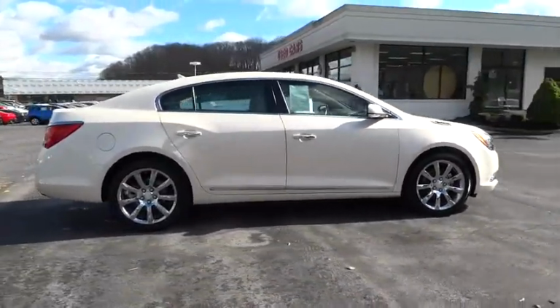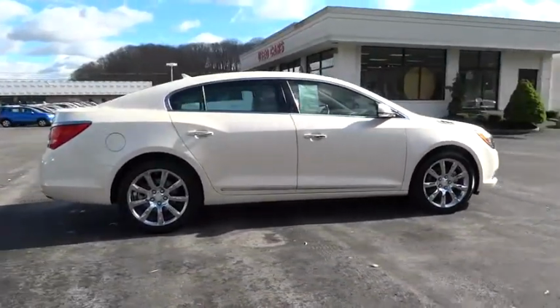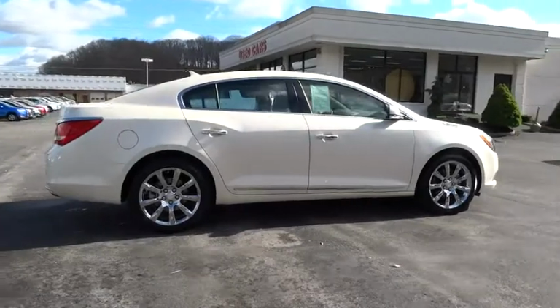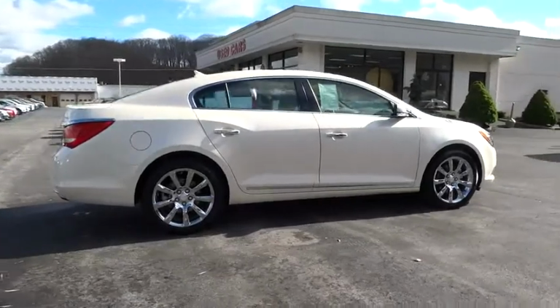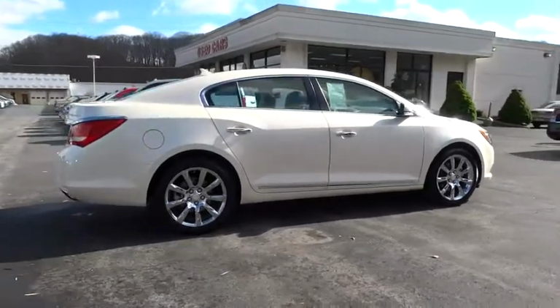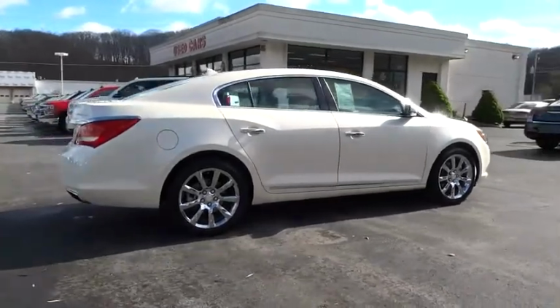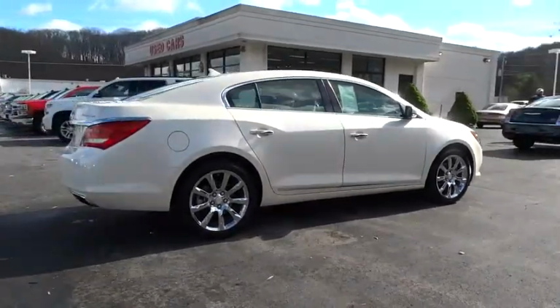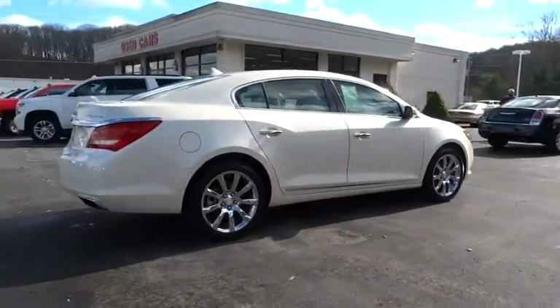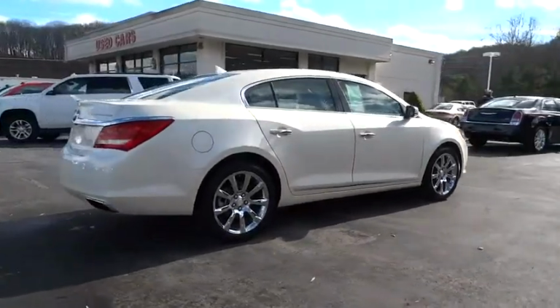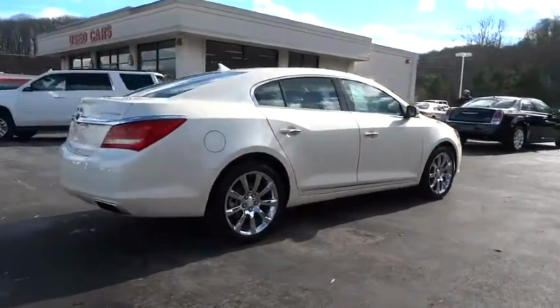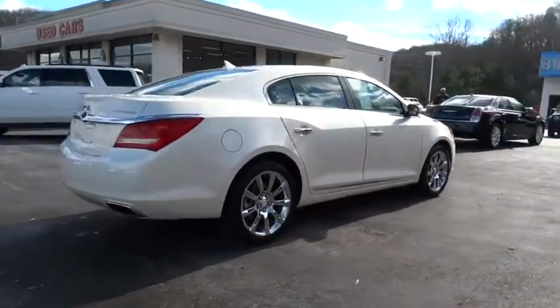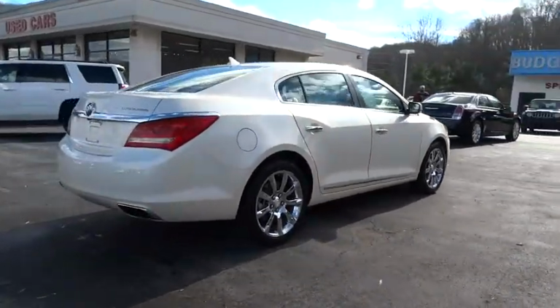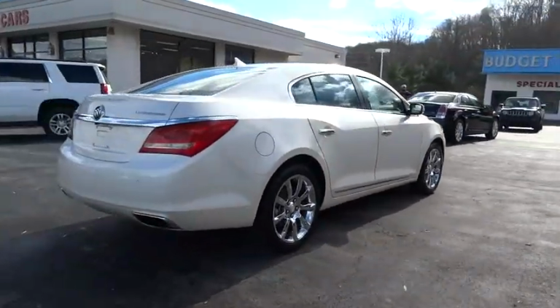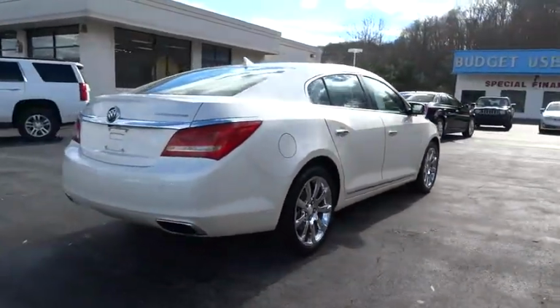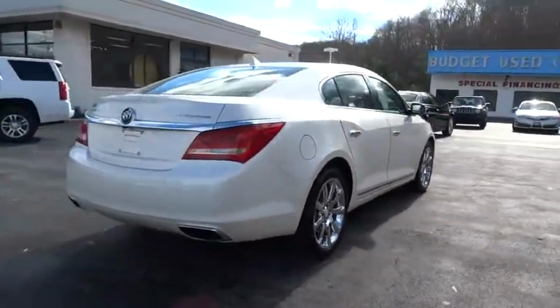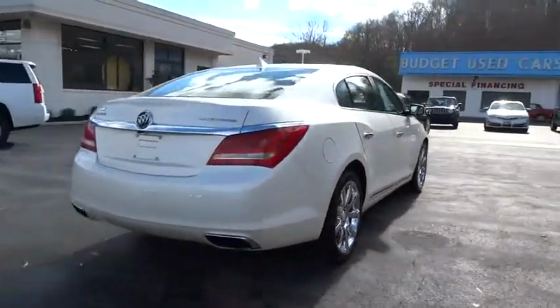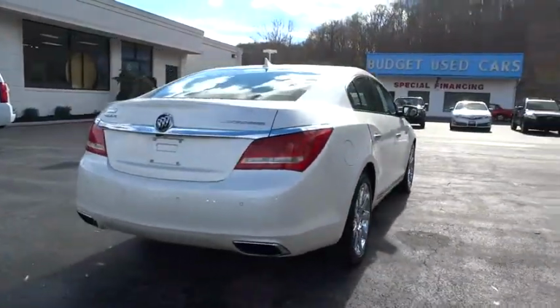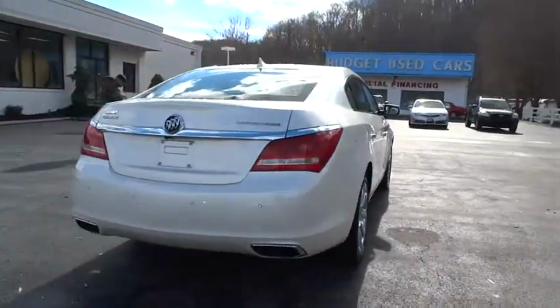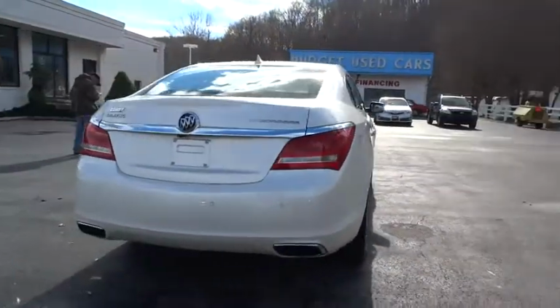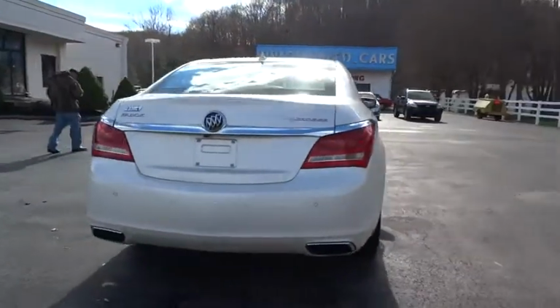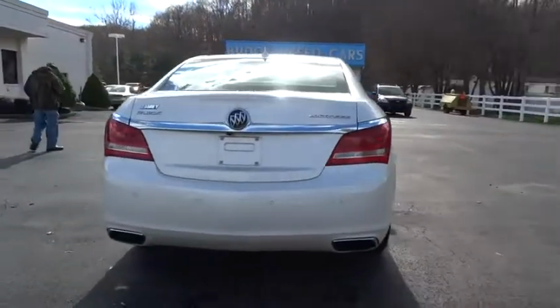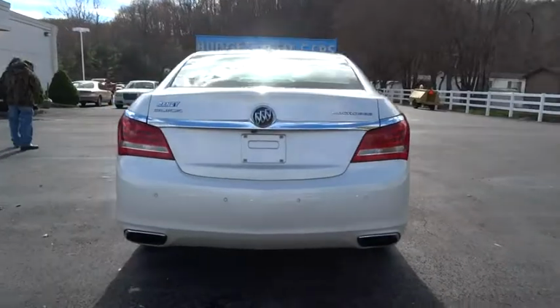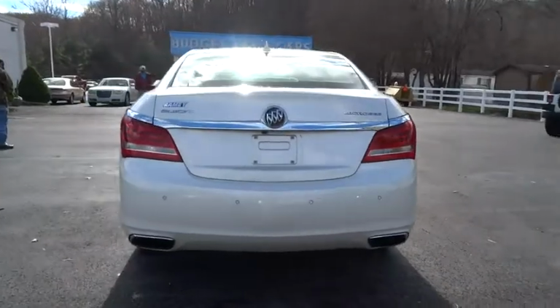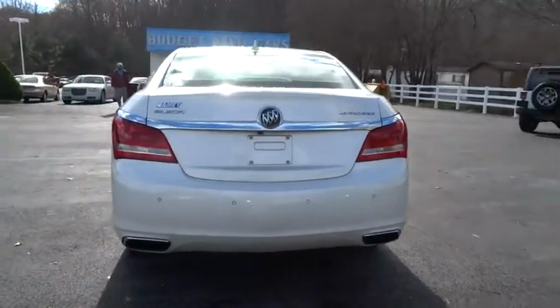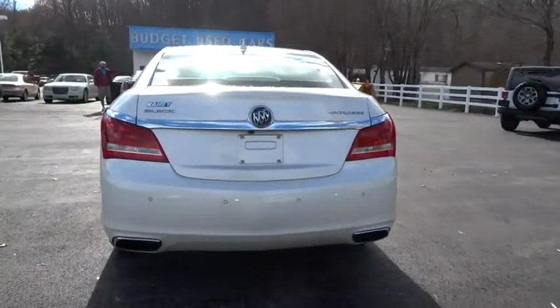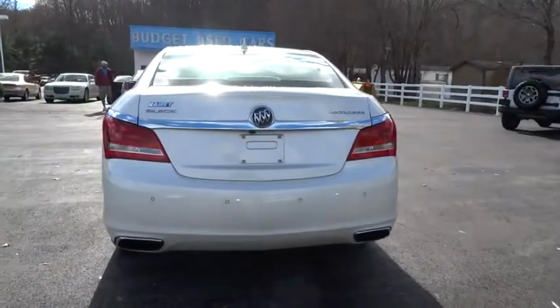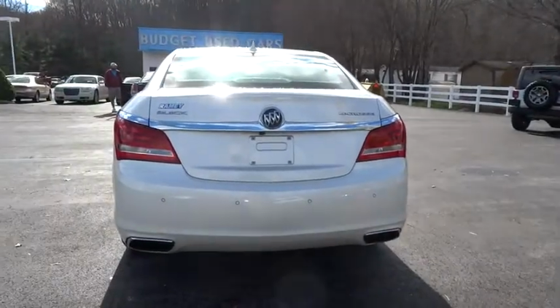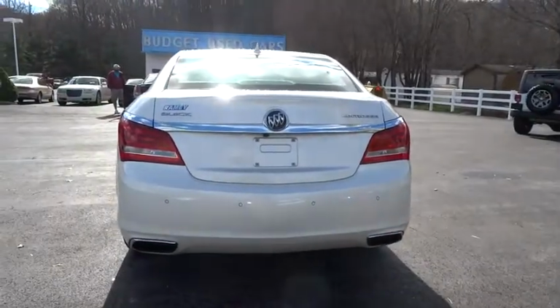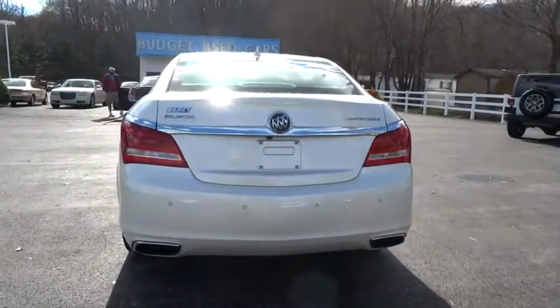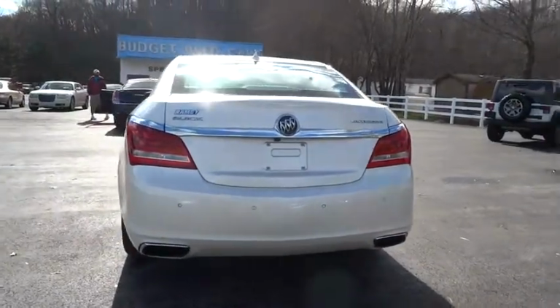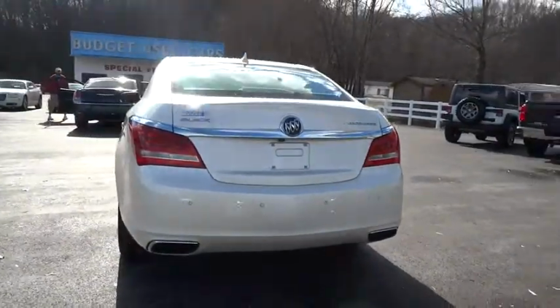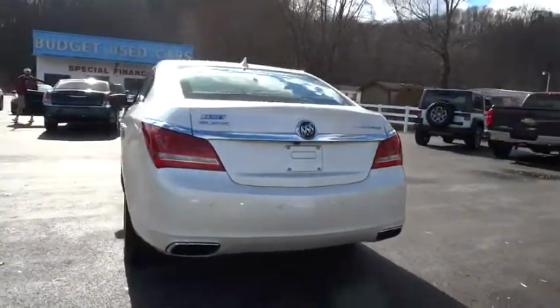Floor mats, heated steering wheel, sunroof, heated driver and front passenger seats, rear view camera, tire pressure monitoring system.